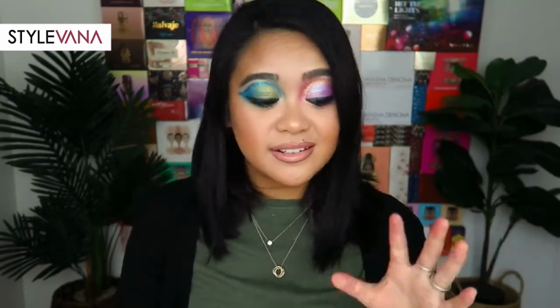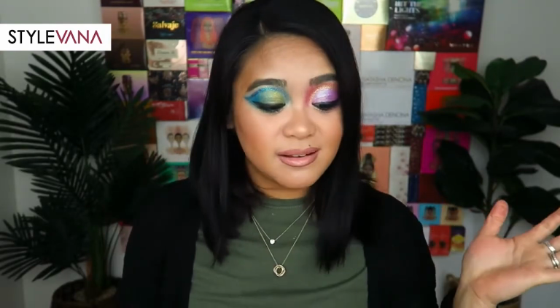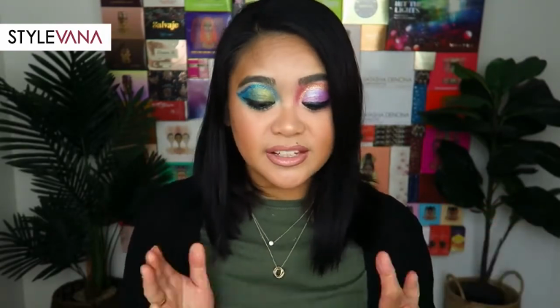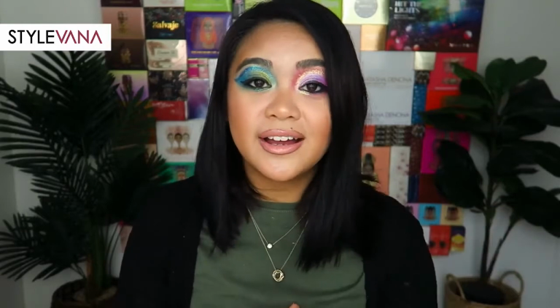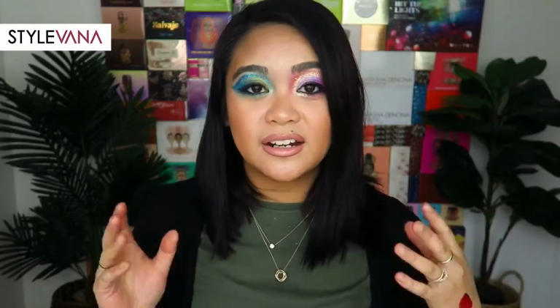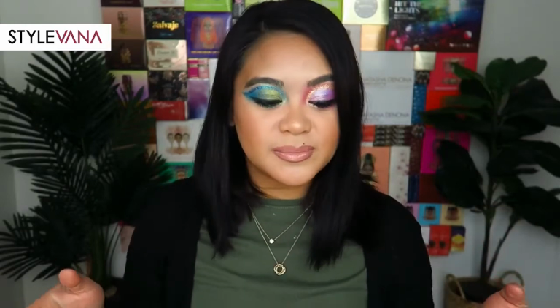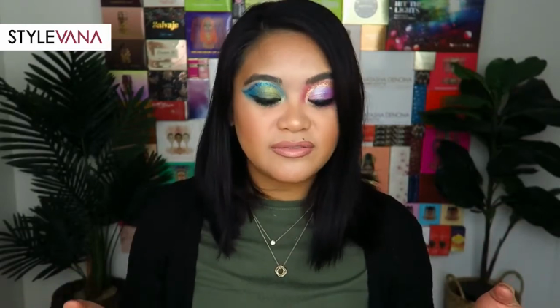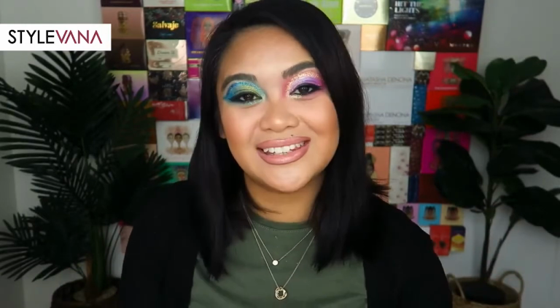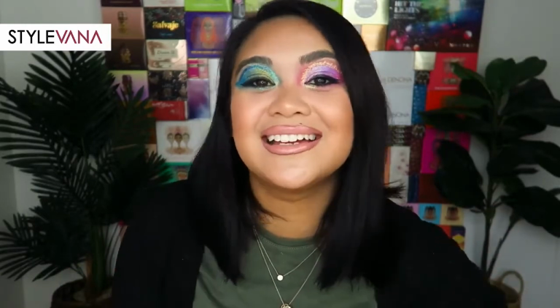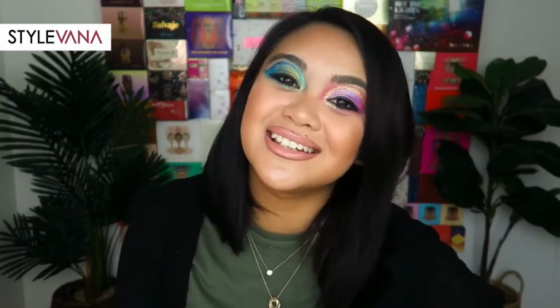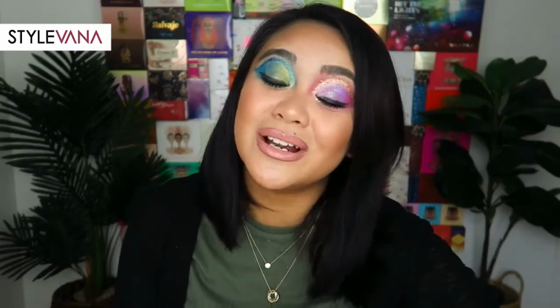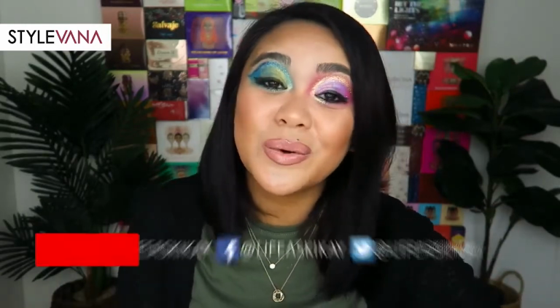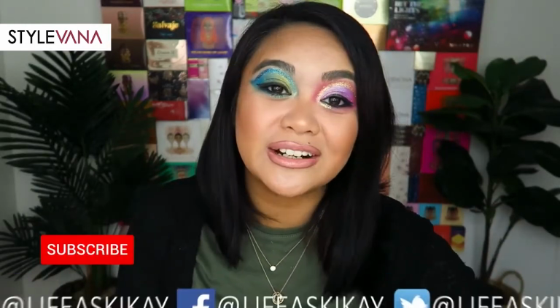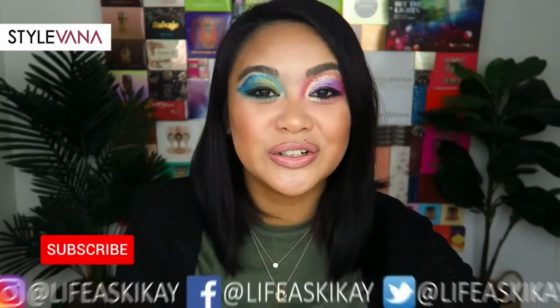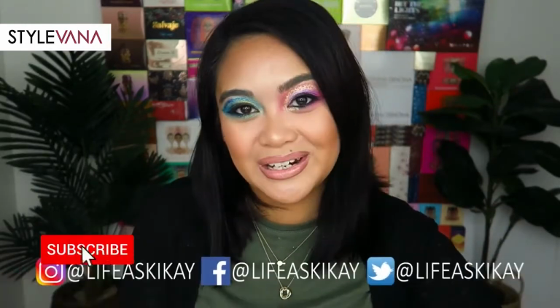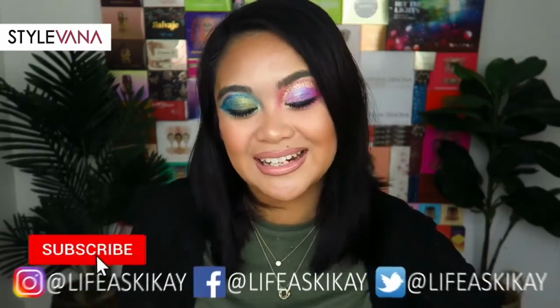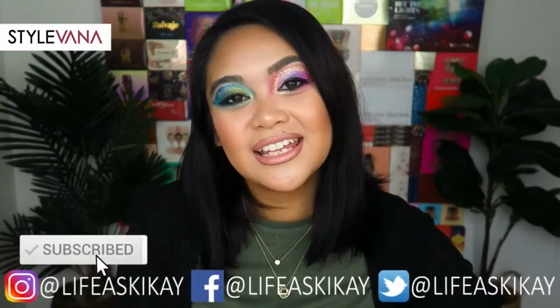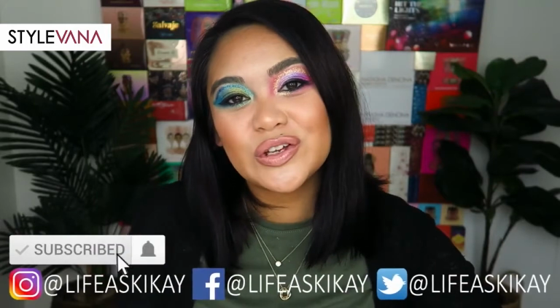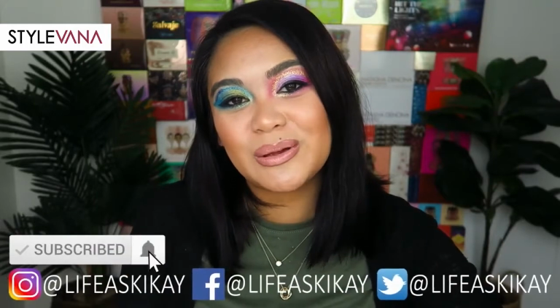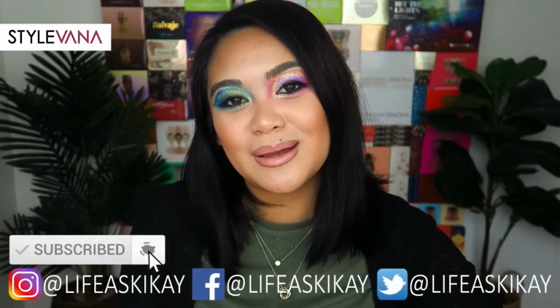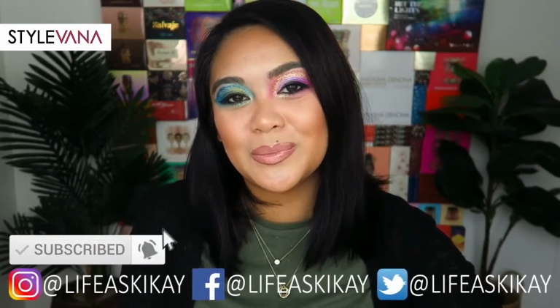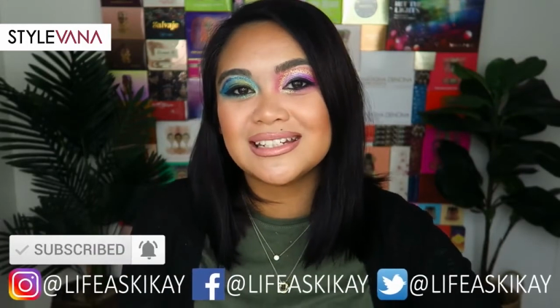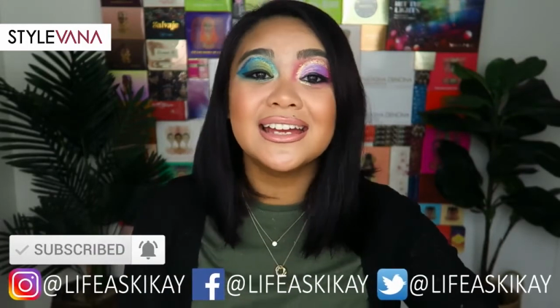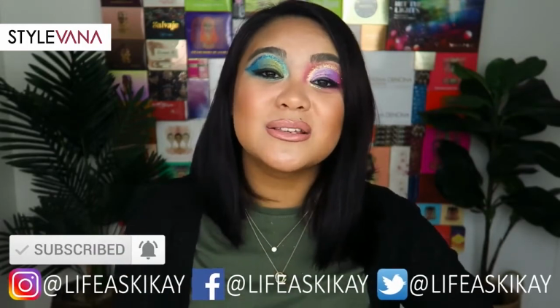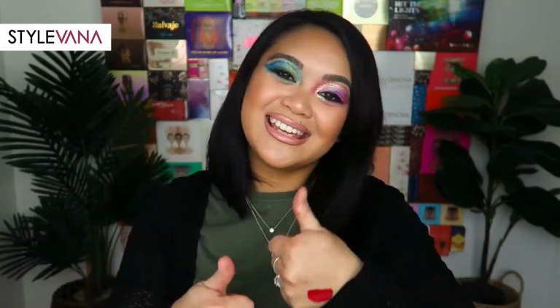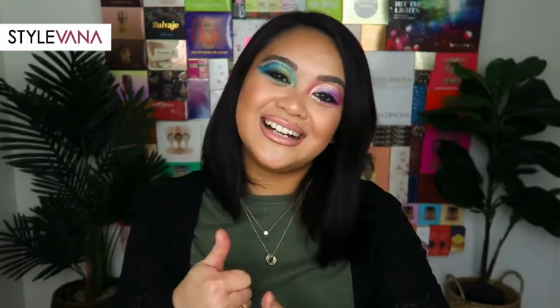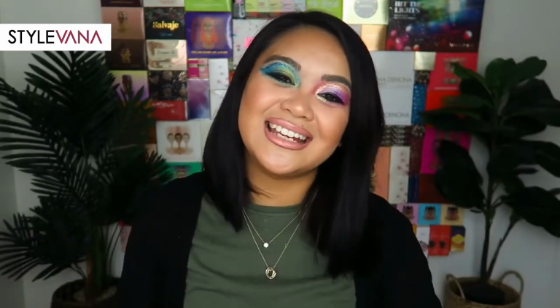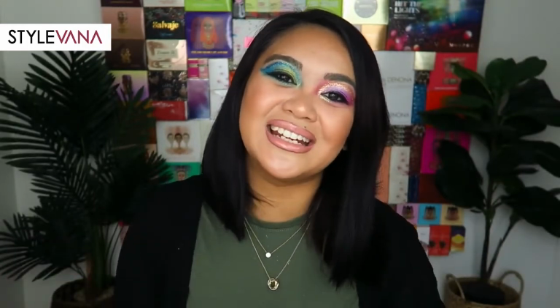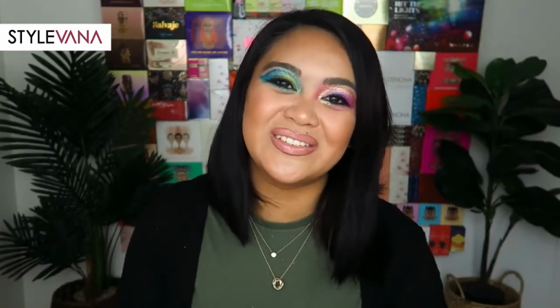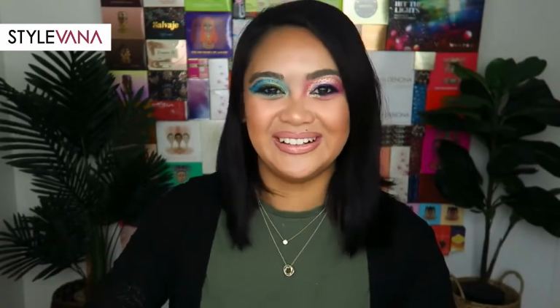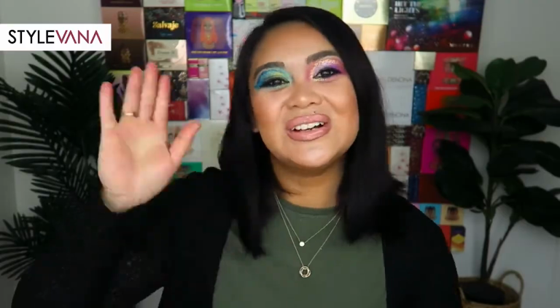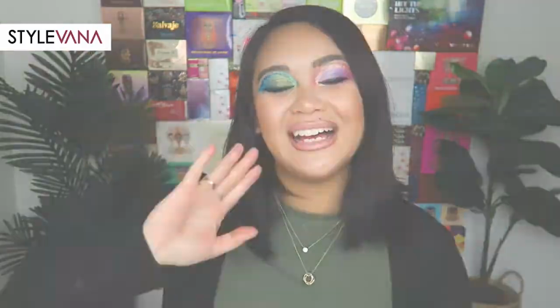And yeah, that's all the items that I got from Stylevana. Thank you guys so so much for watching. I really truly appreciate that you've chosen to spend your time here with me today, and I'll see you guys in my next video. Bye!